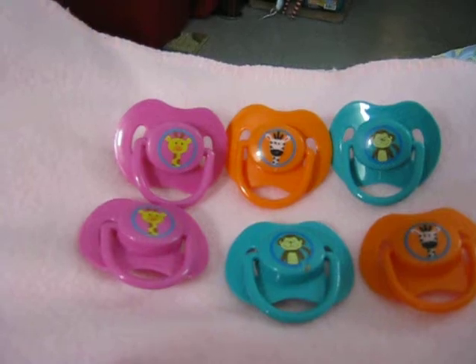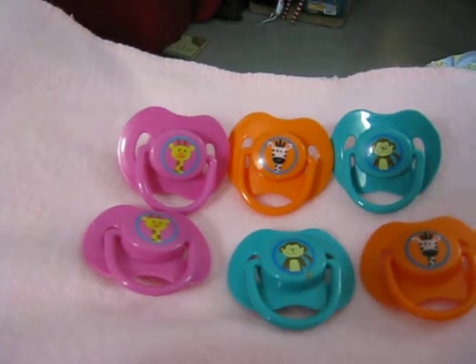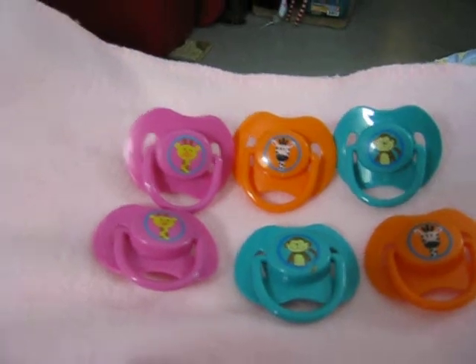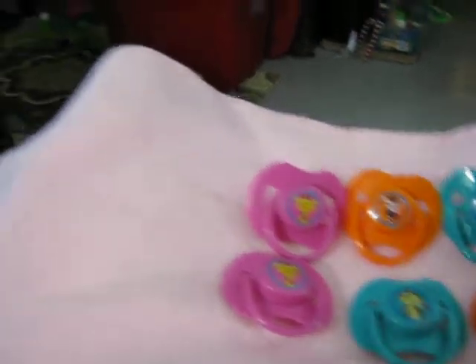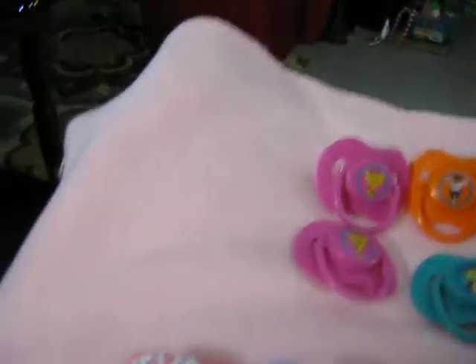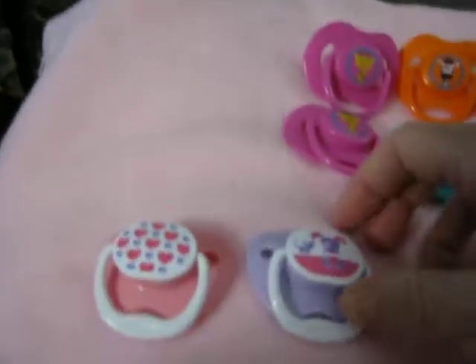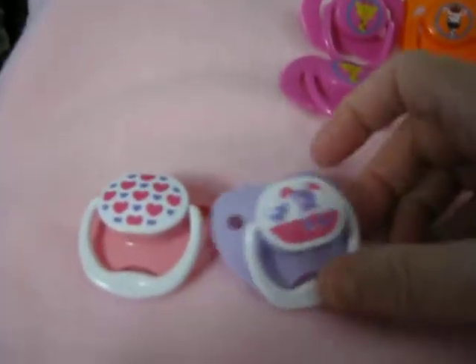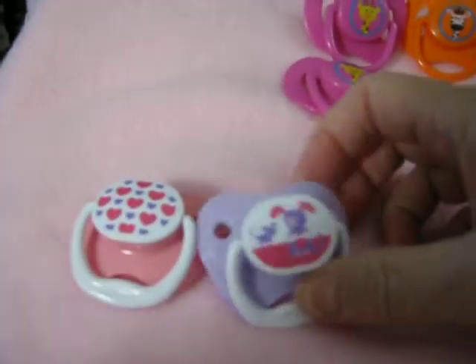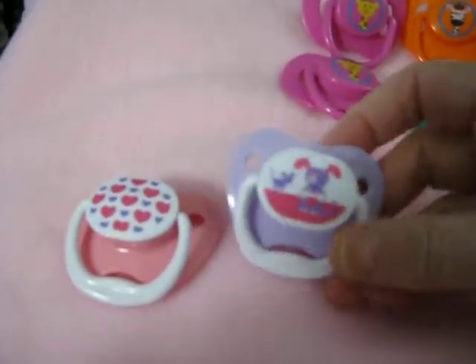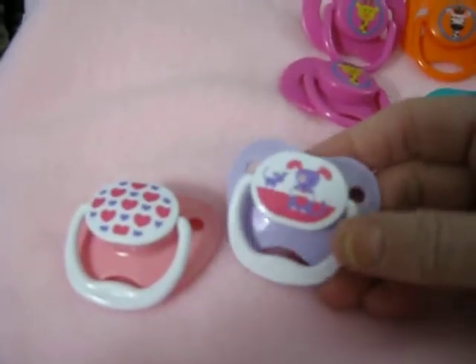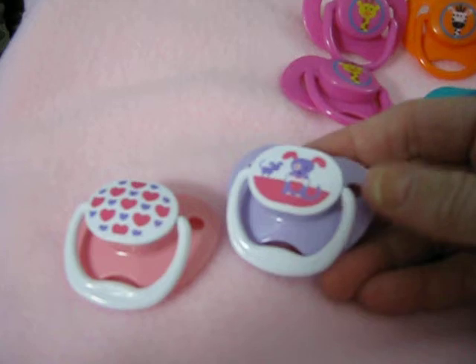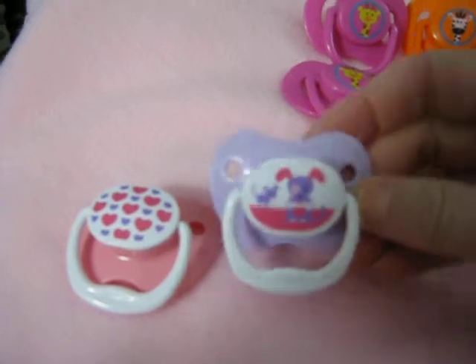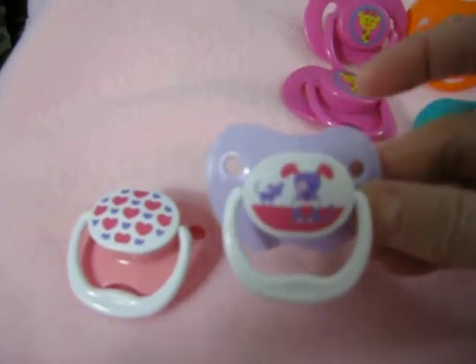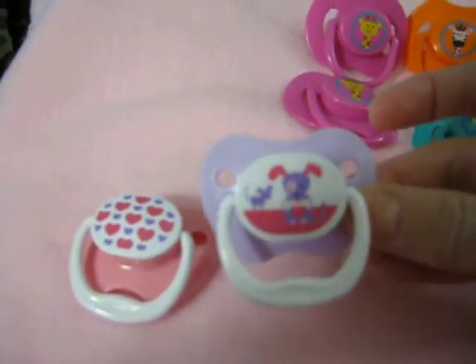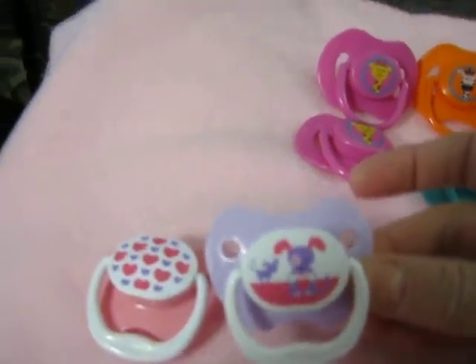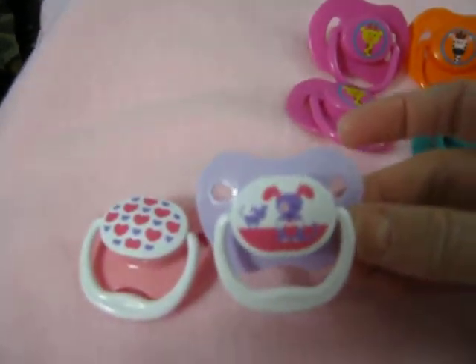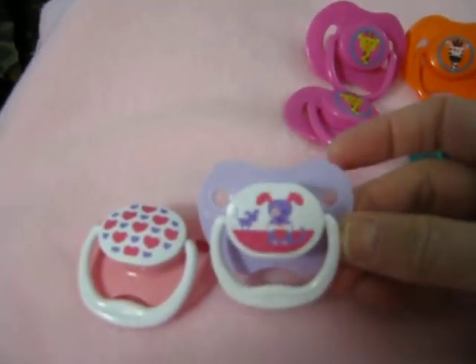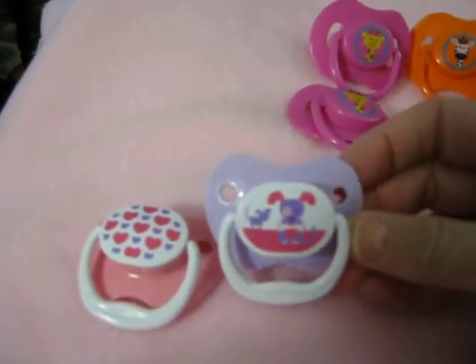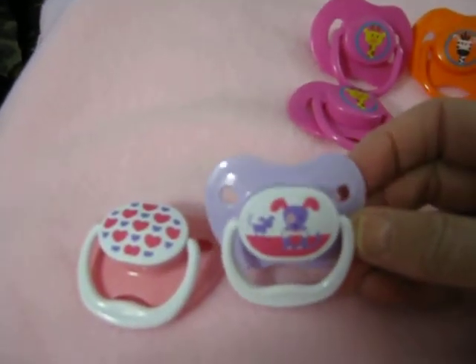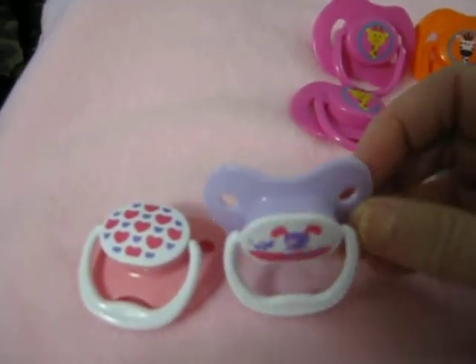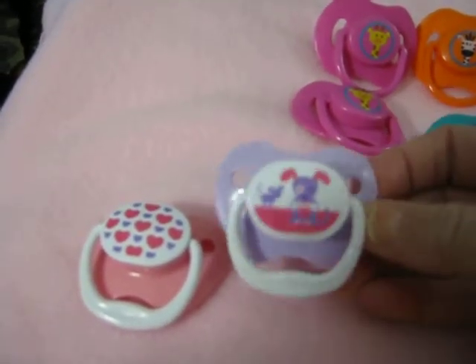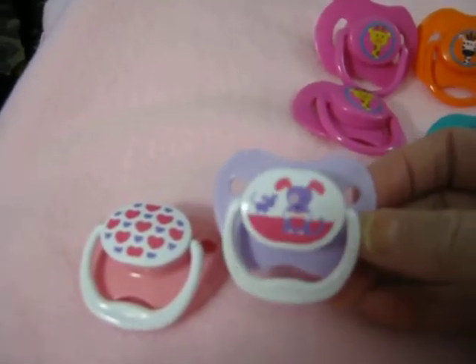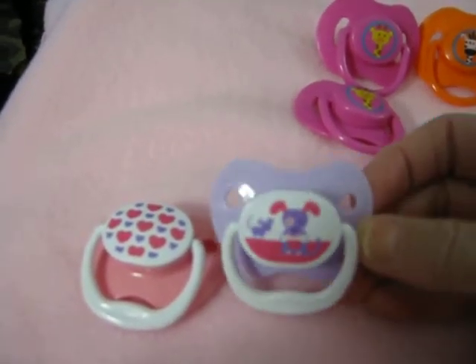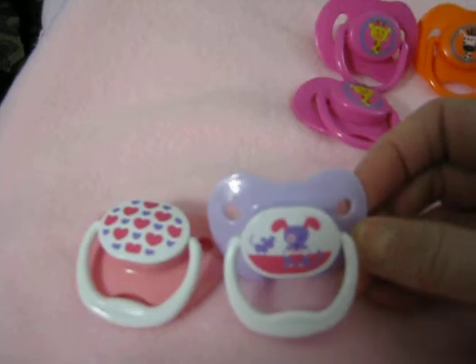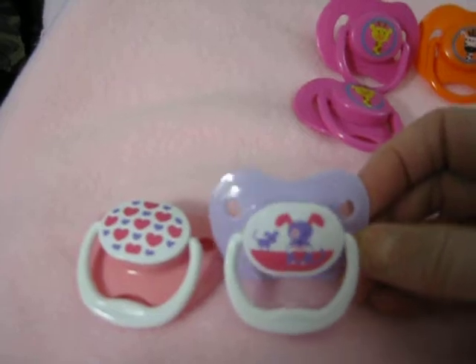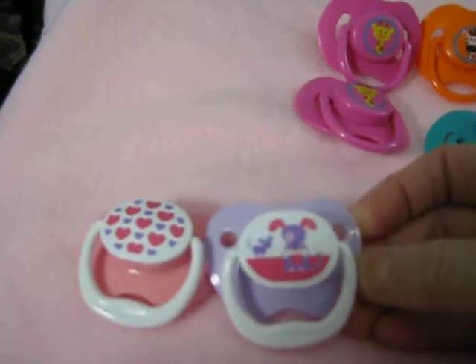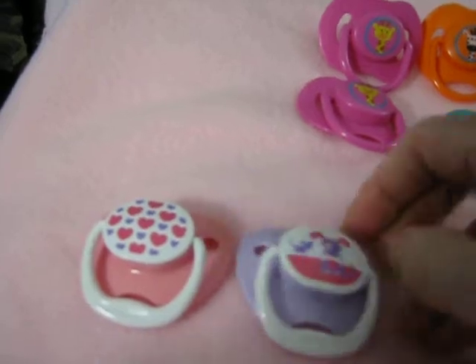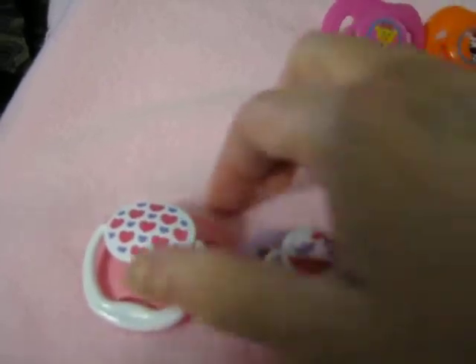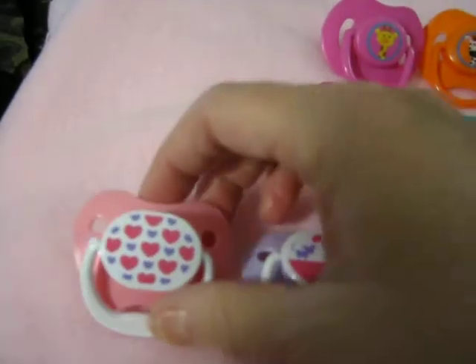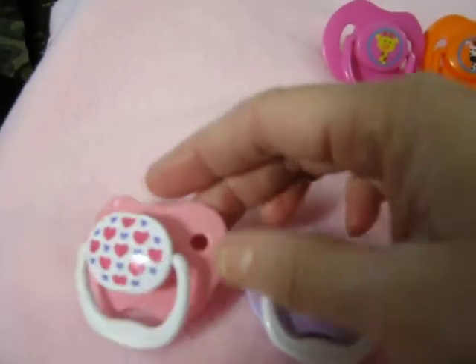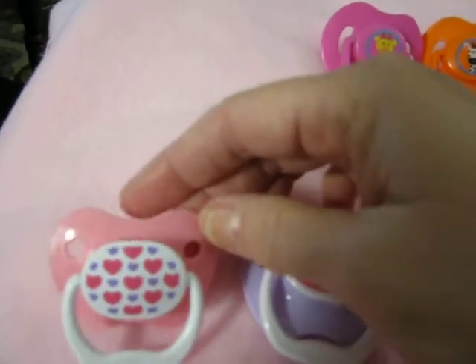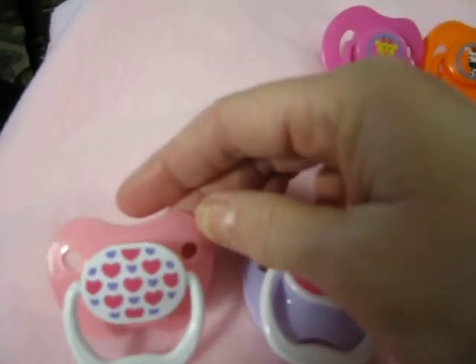Now, the next thing I wanted to show you is the new style of Dr. Brown's. It's a much smaller style, and more like a lot of other passies. I like the new style.